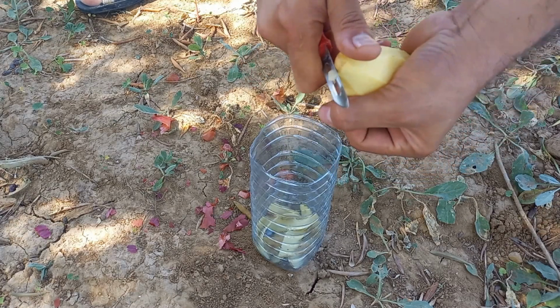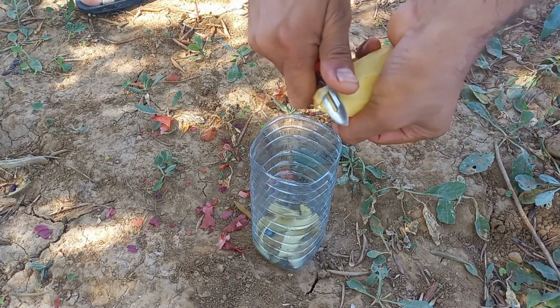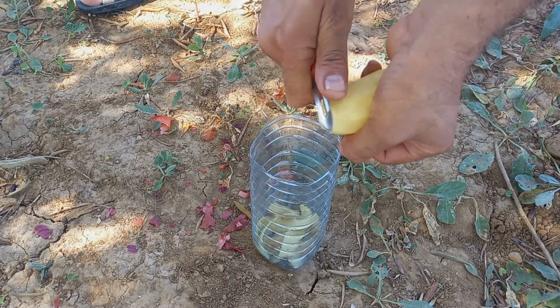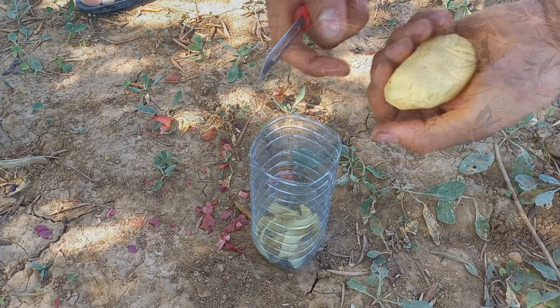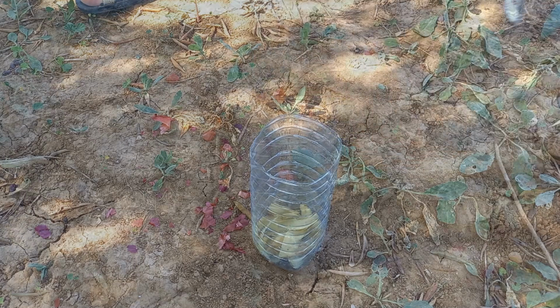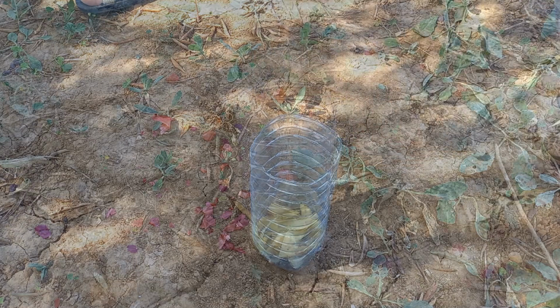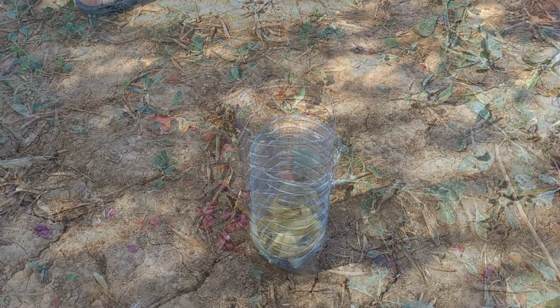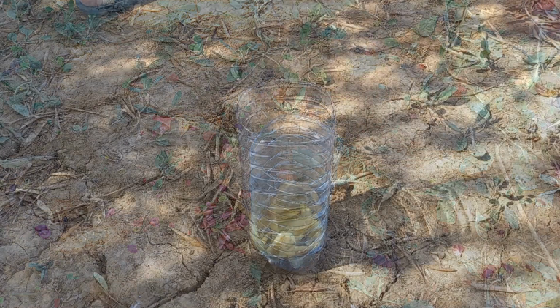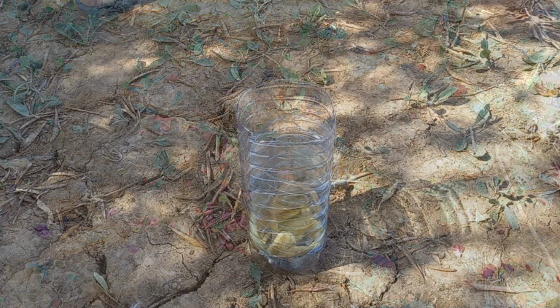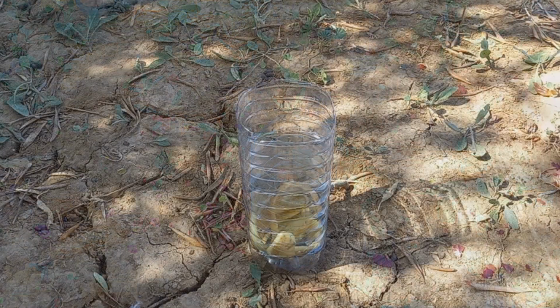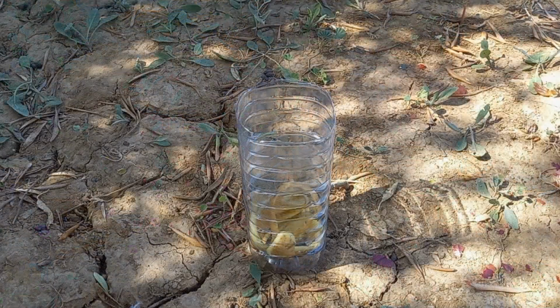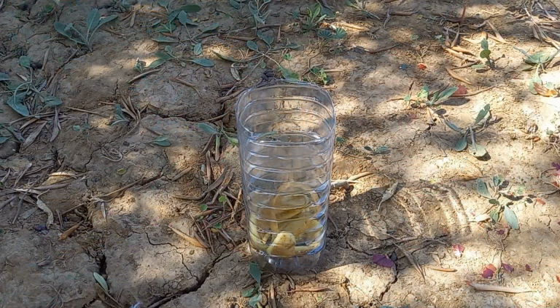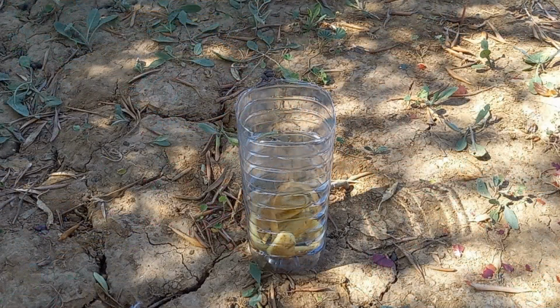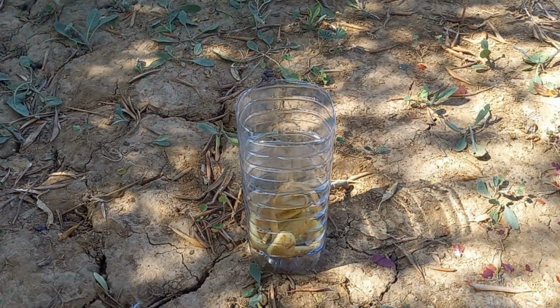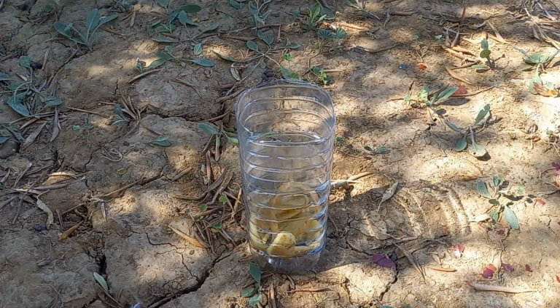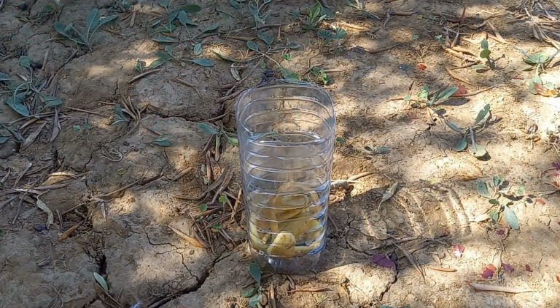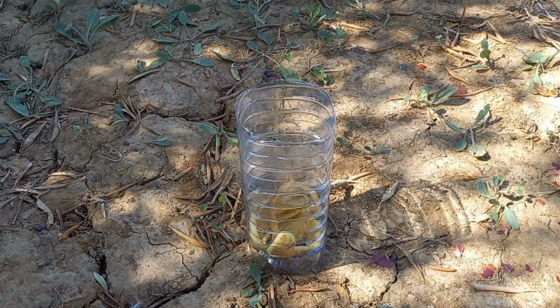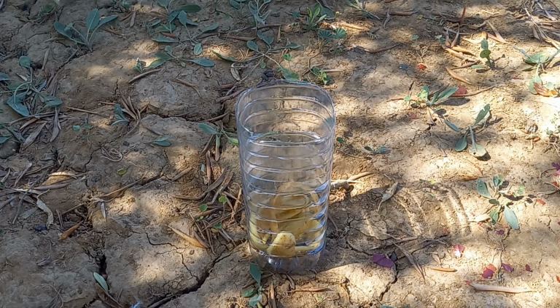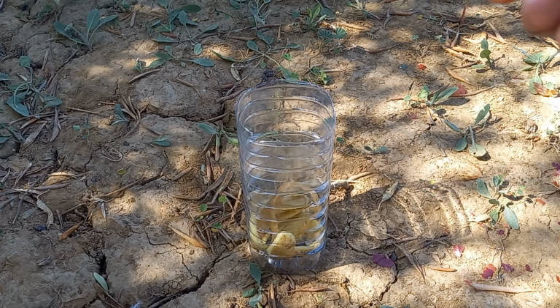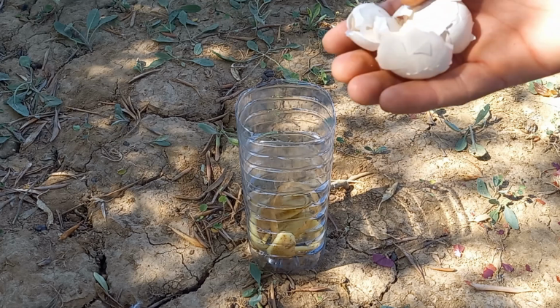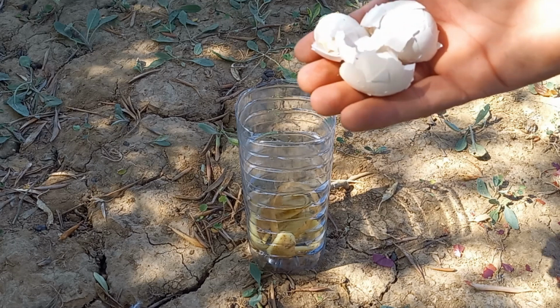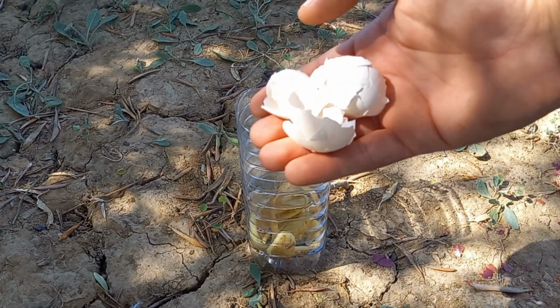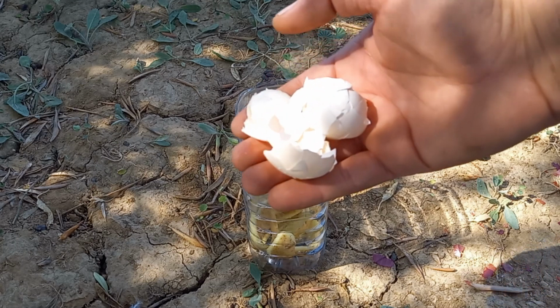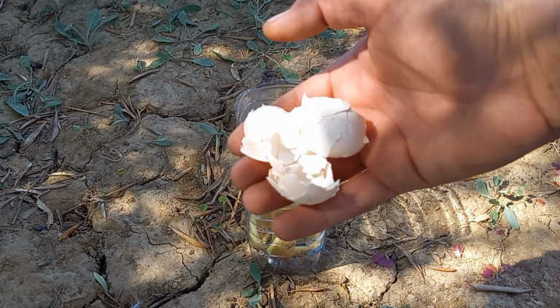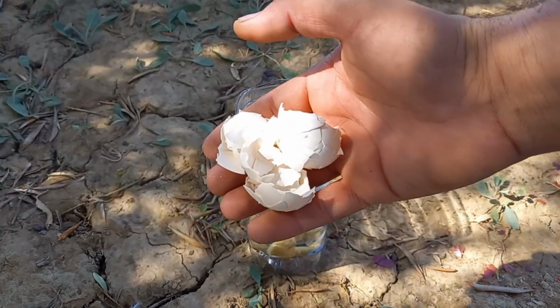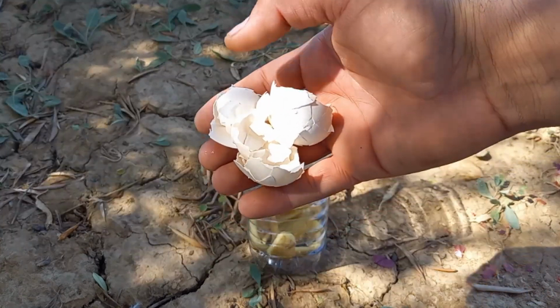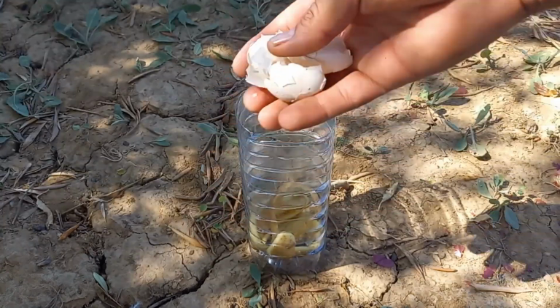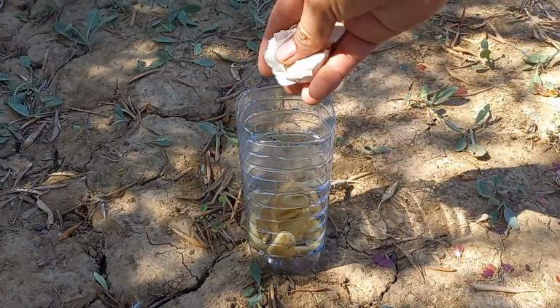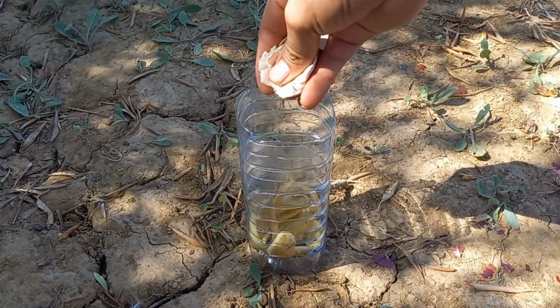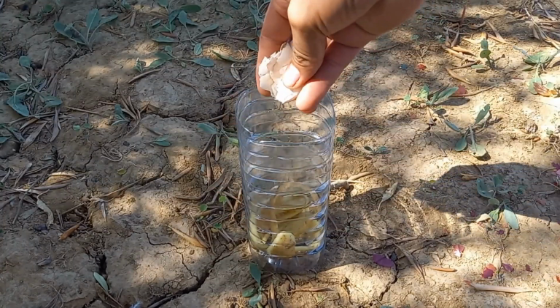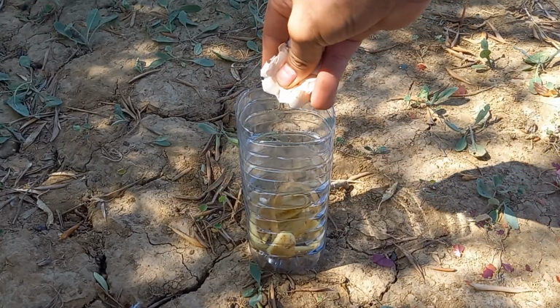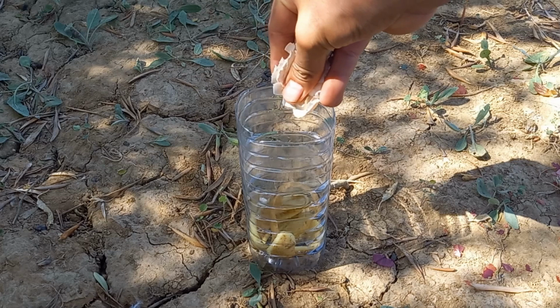Plants thrive on natural fertilizers because they provide essential nutrients in a form that is easily accessible. To increase the strength of this fertilizer, you can add eggshells.